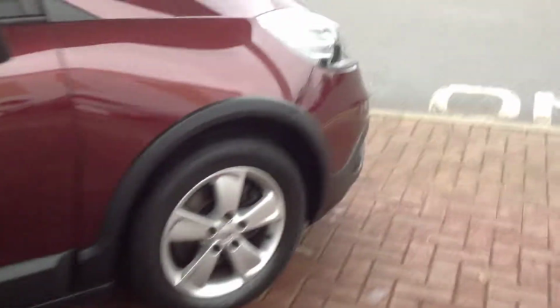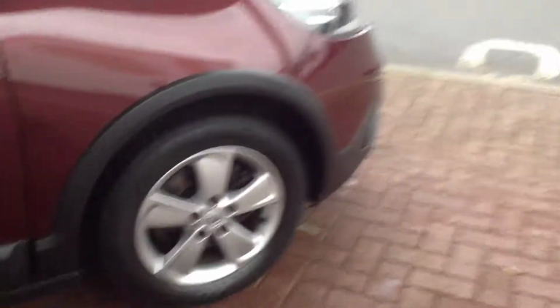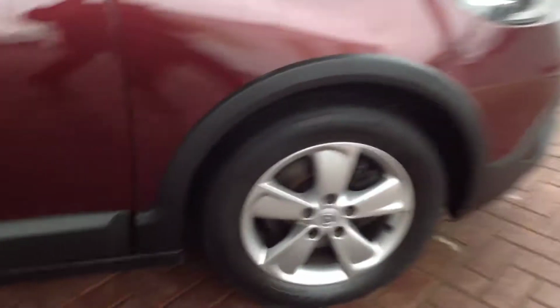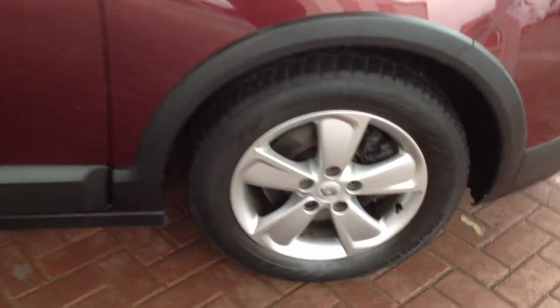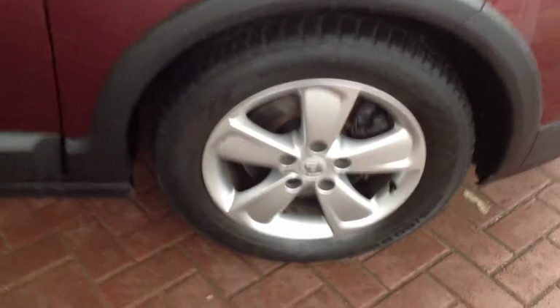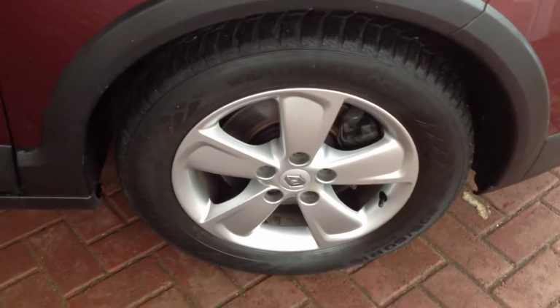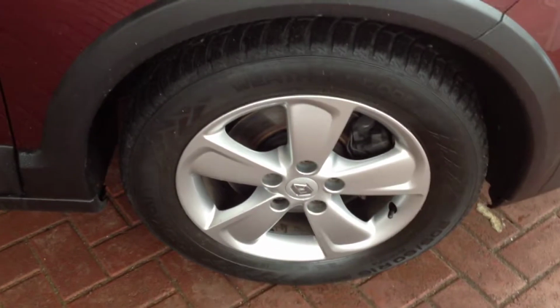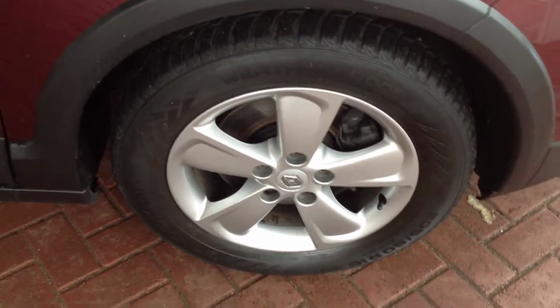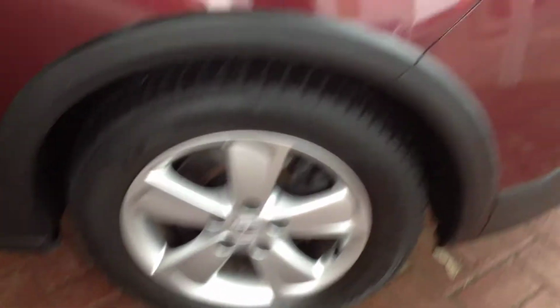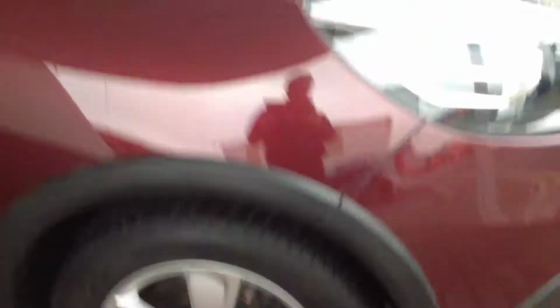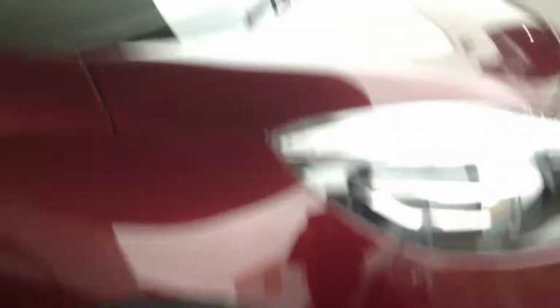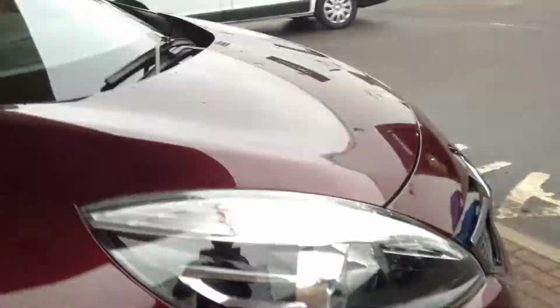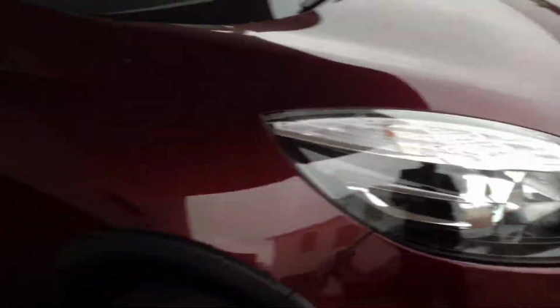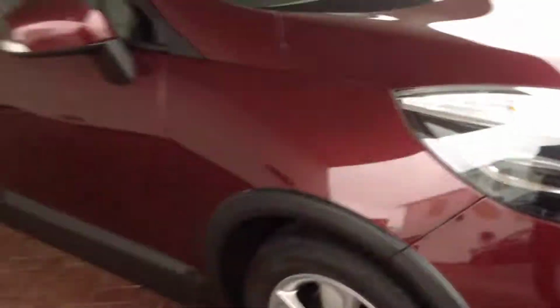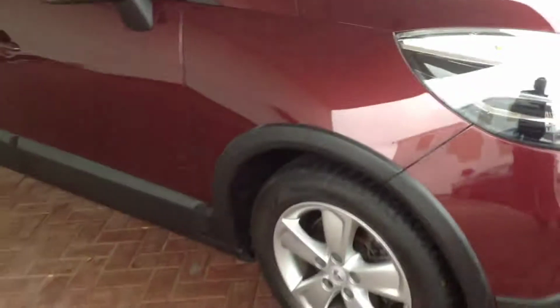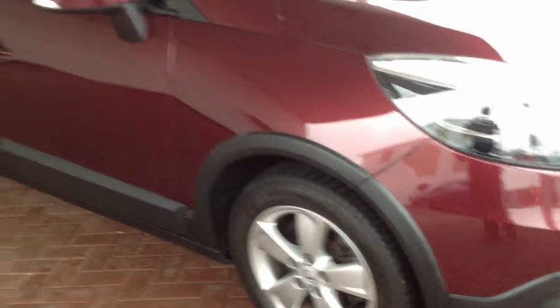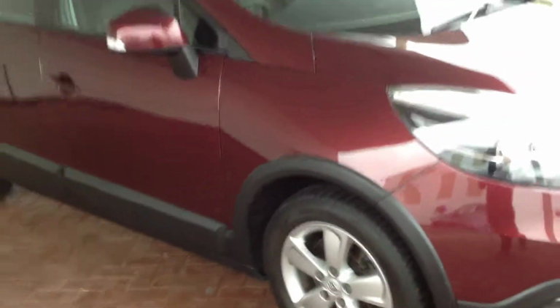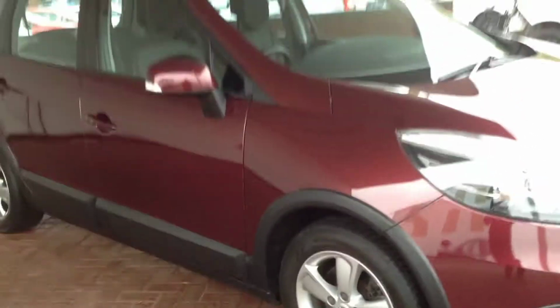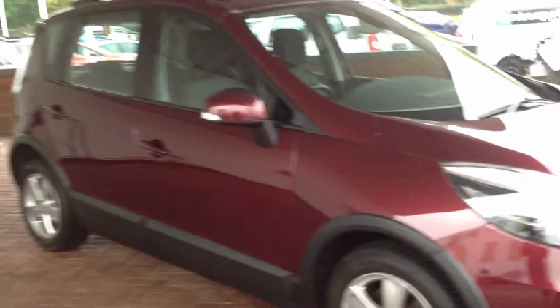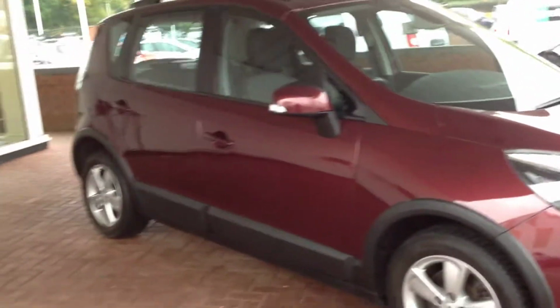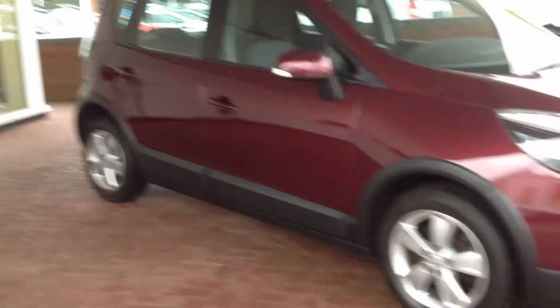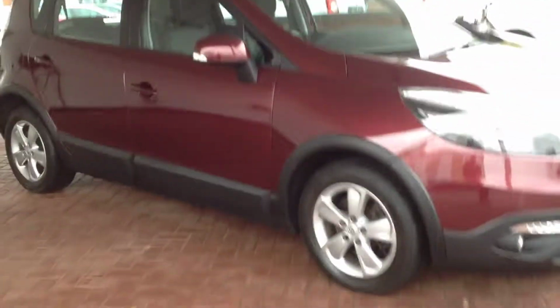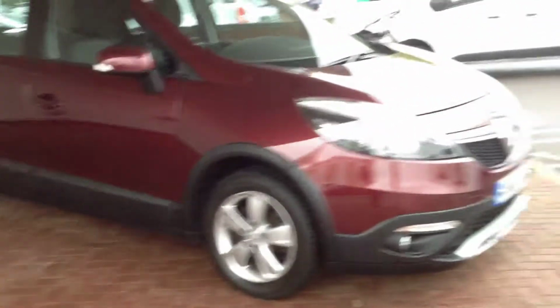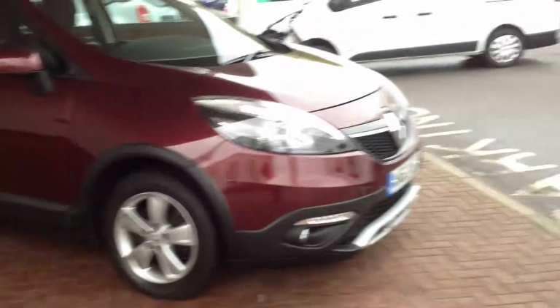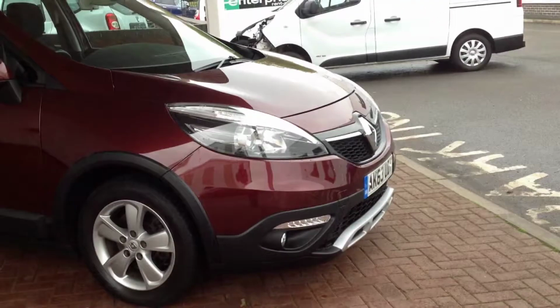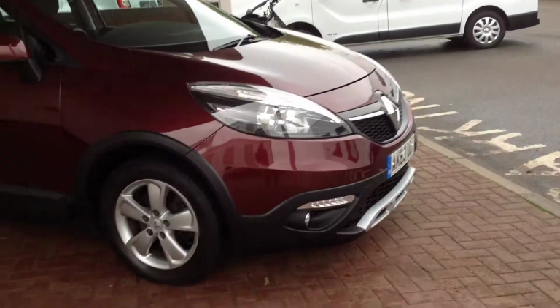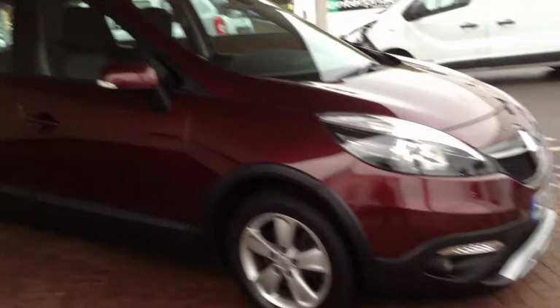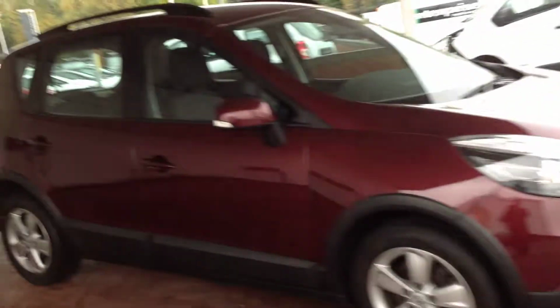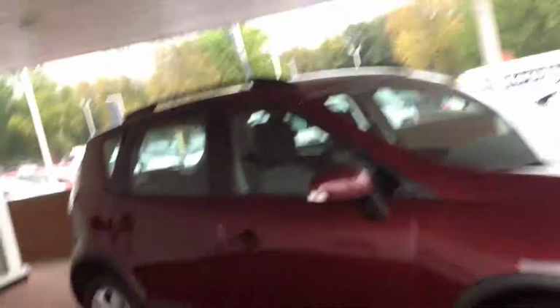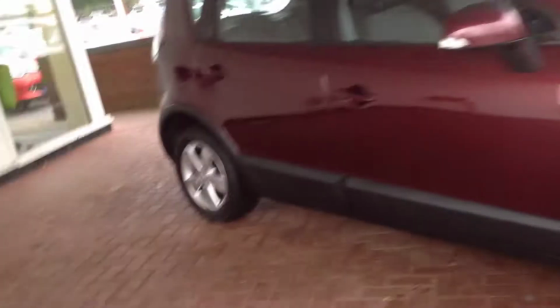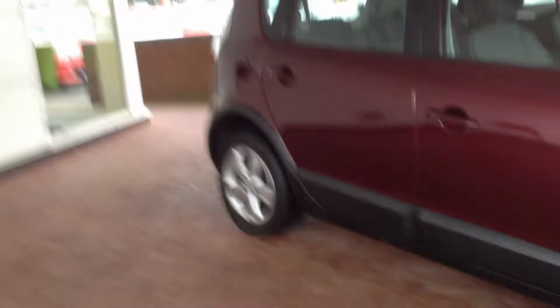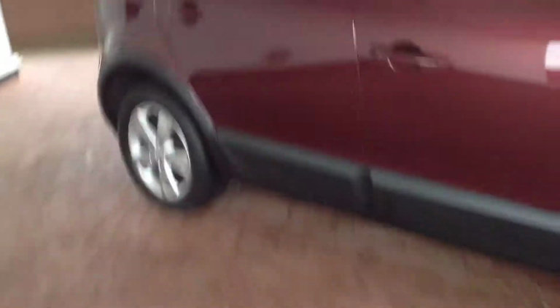As you can see, the bodywork is all in nice clean condition — no major scuffs, scrapes, dings or dents. All four alloy wheels are free from any kerbing, no scuffing, all in all very nice and clean.